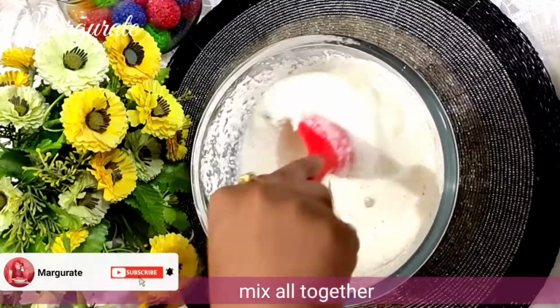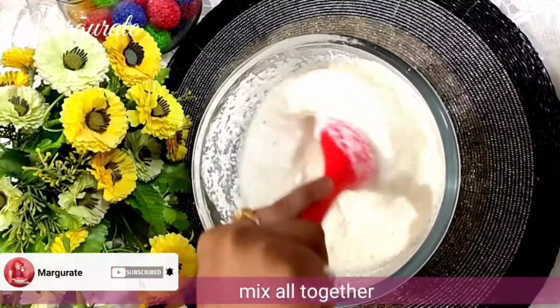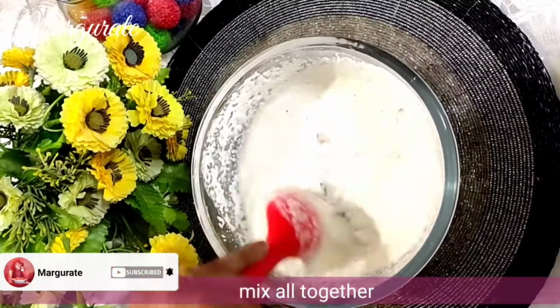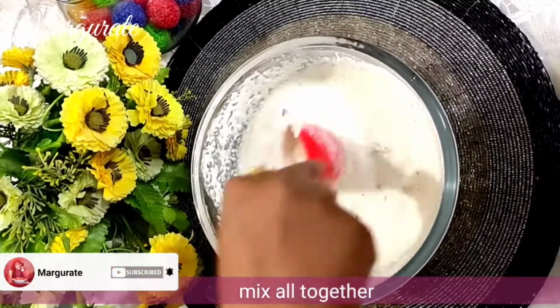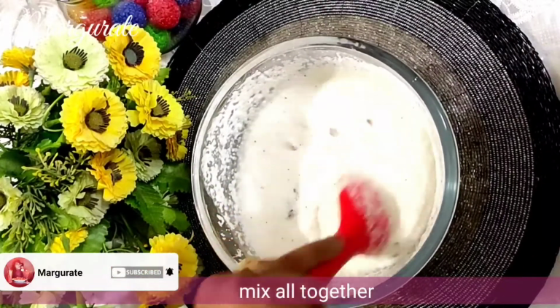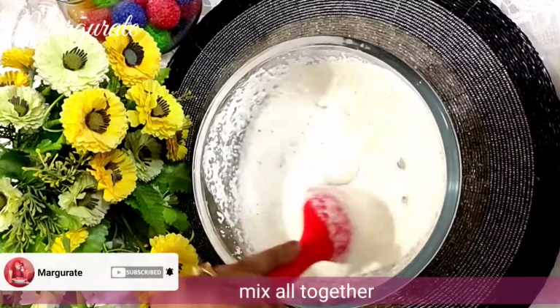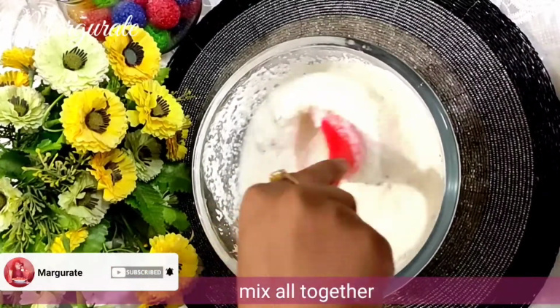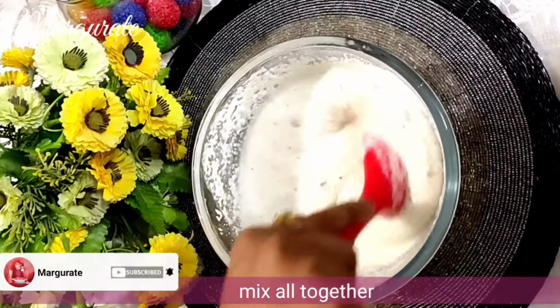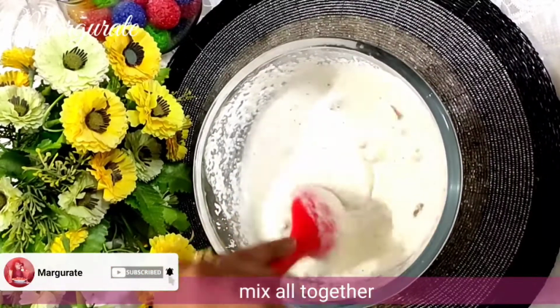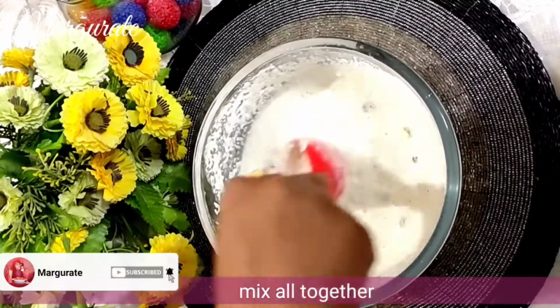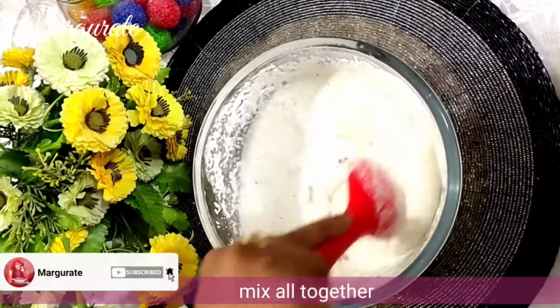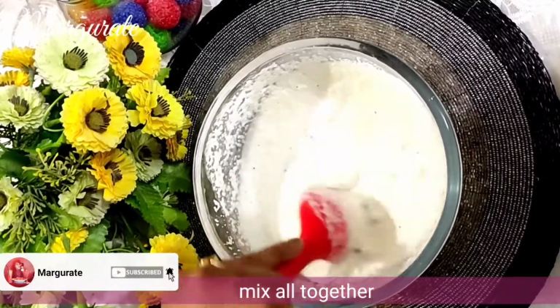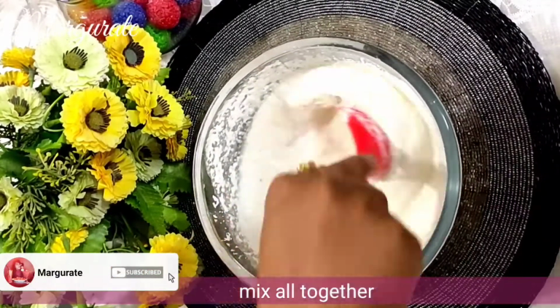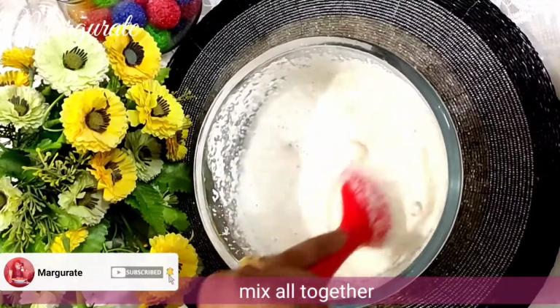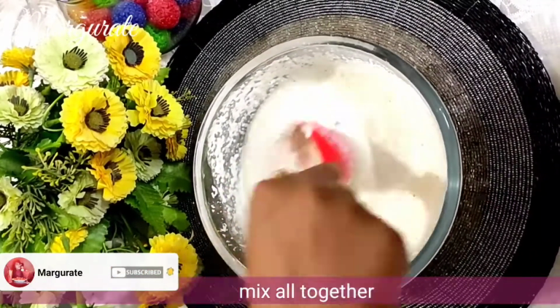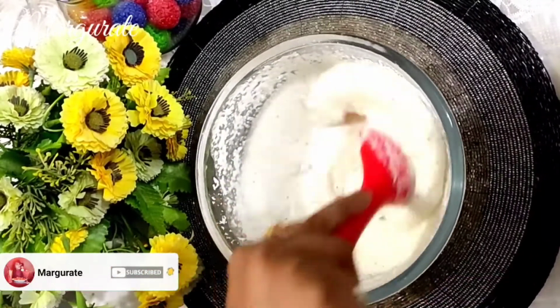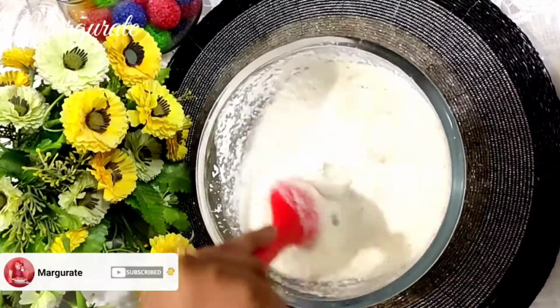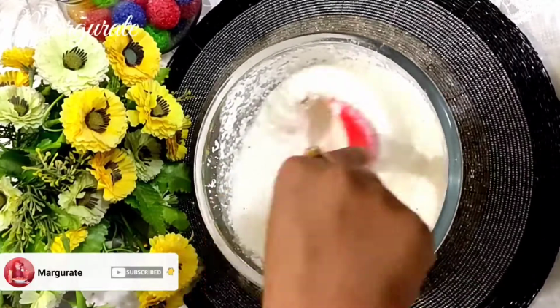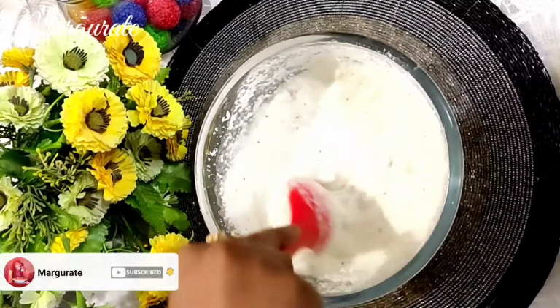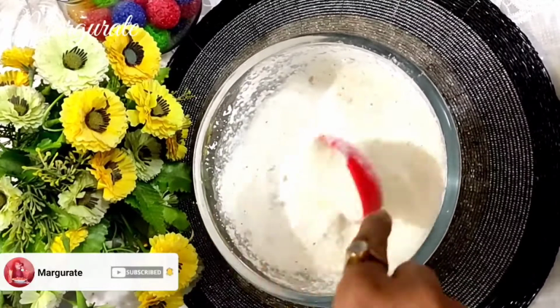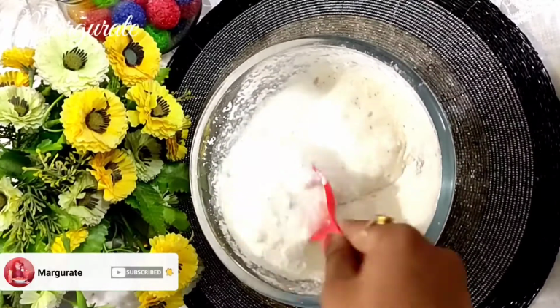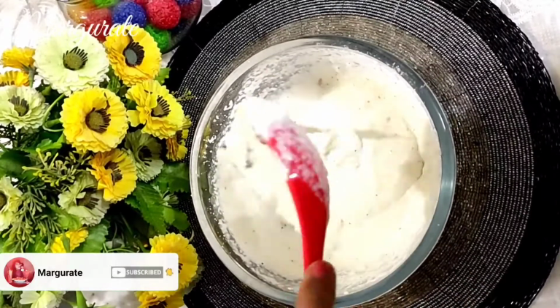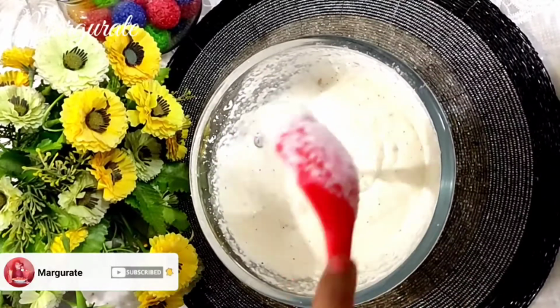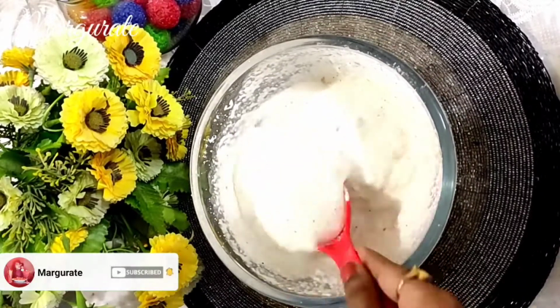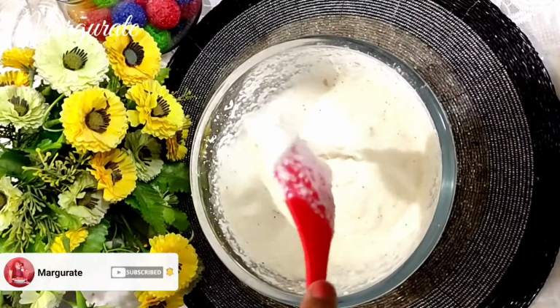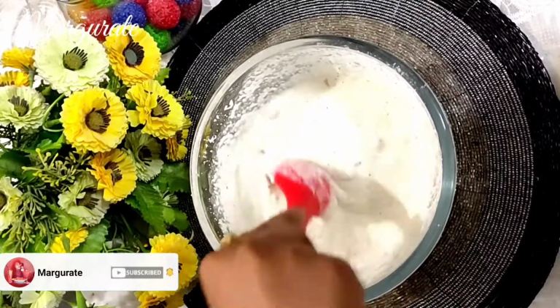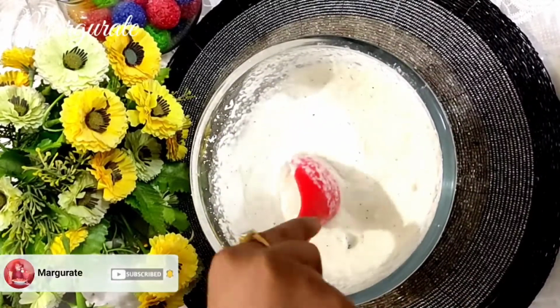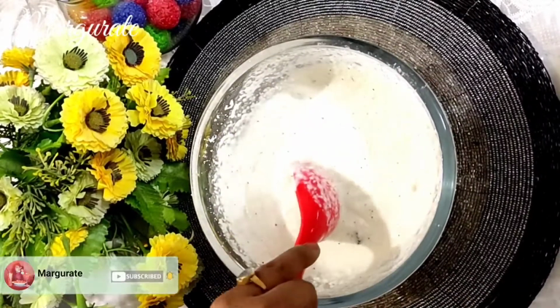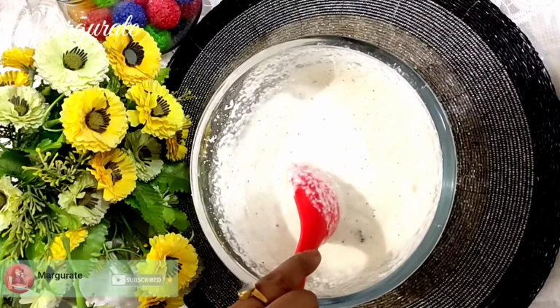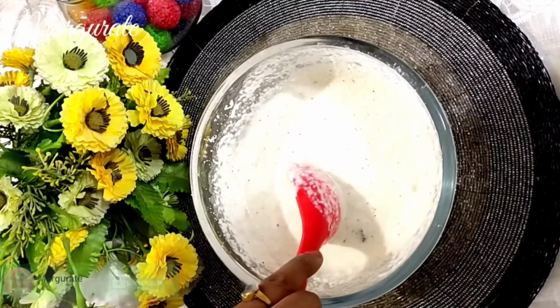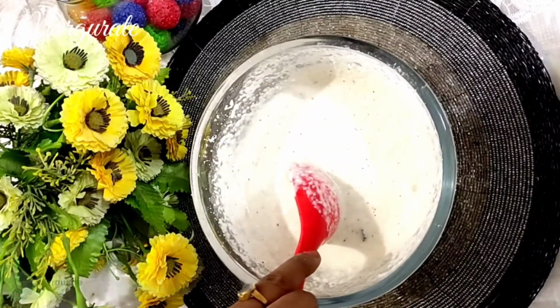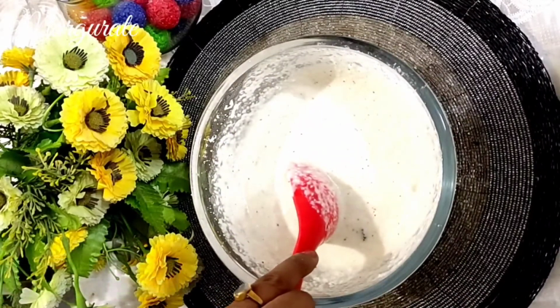I will mix it for about 2 to 3 minutes, only 2 to 3 minutes. The batter will be ready after that.